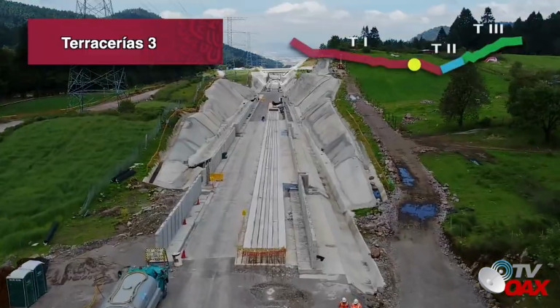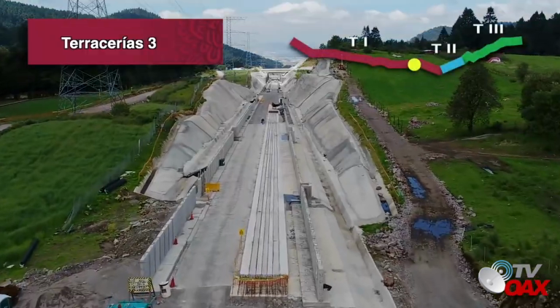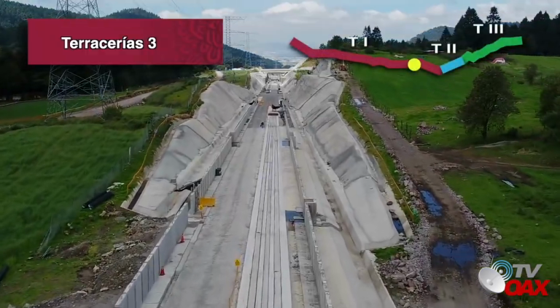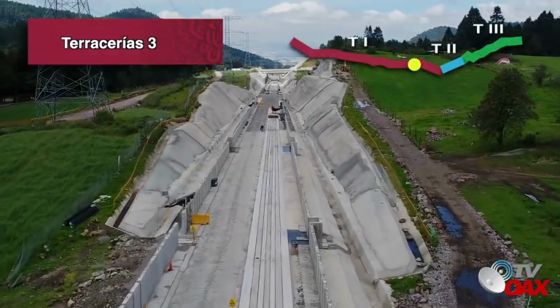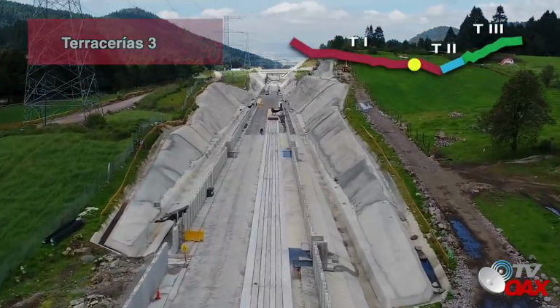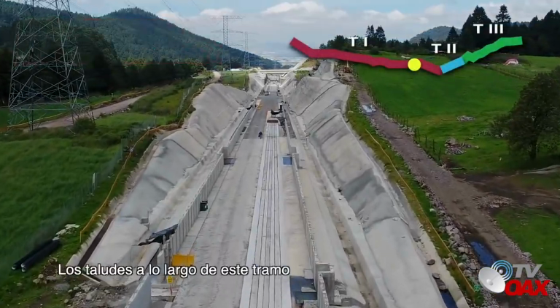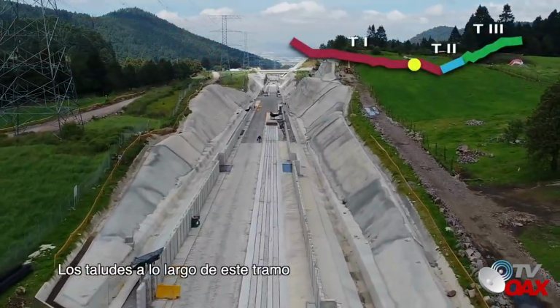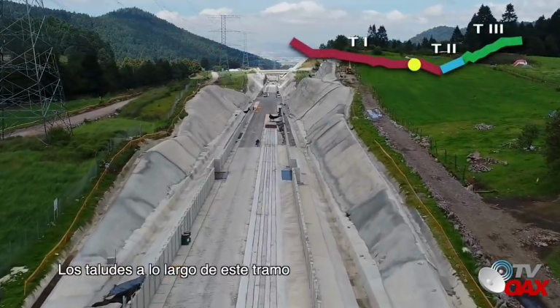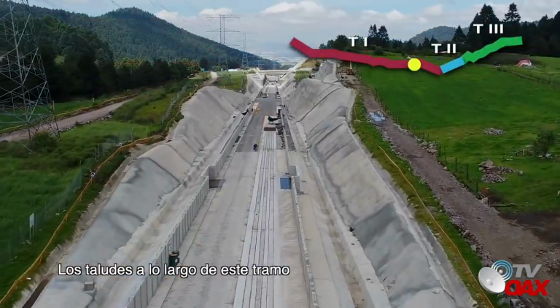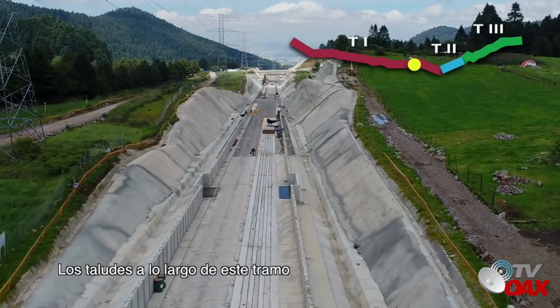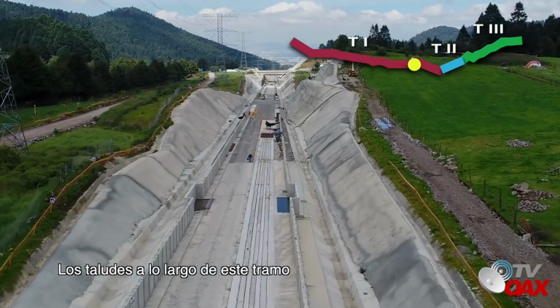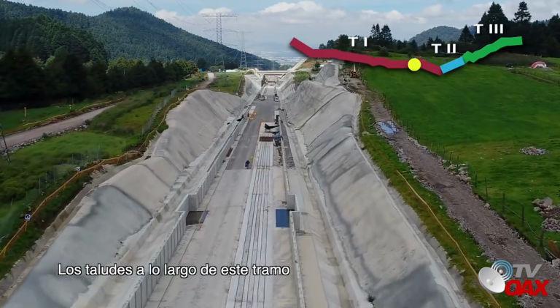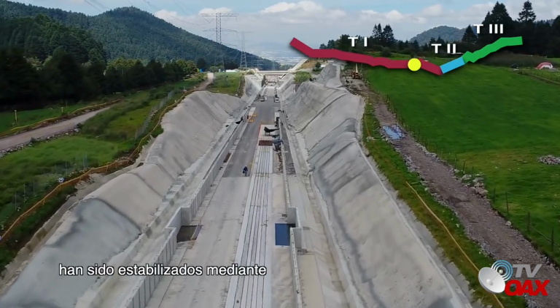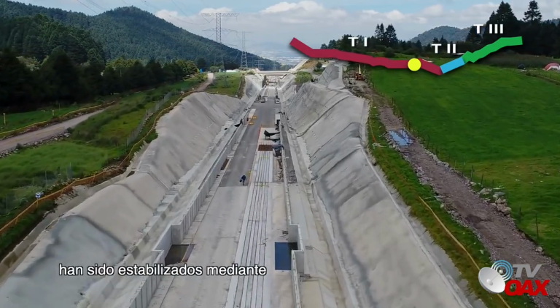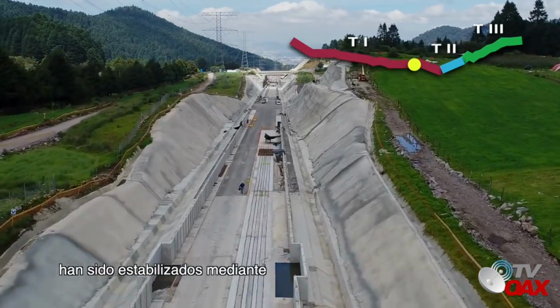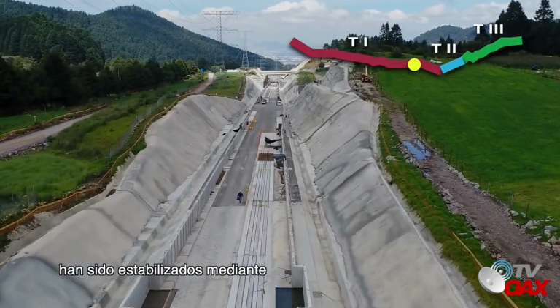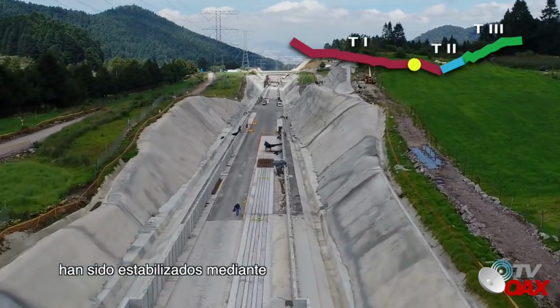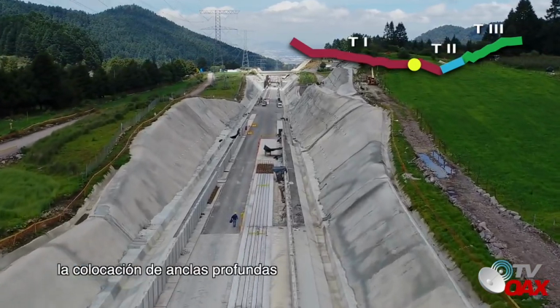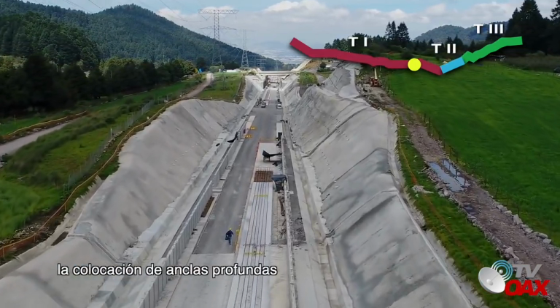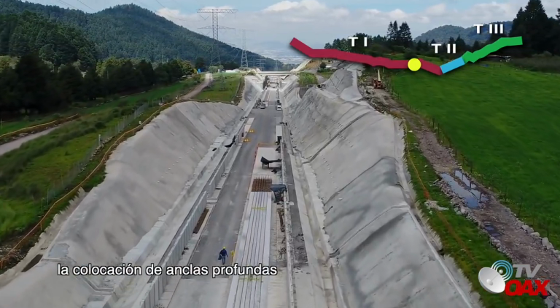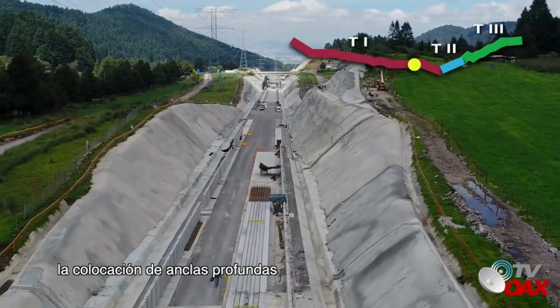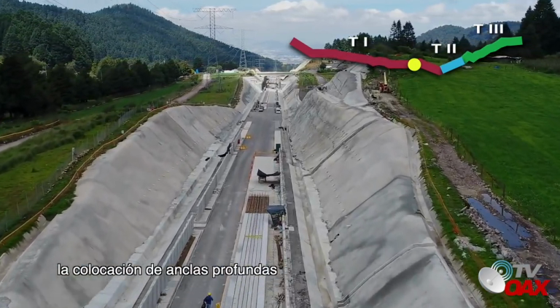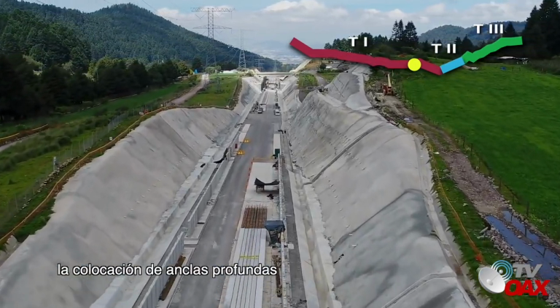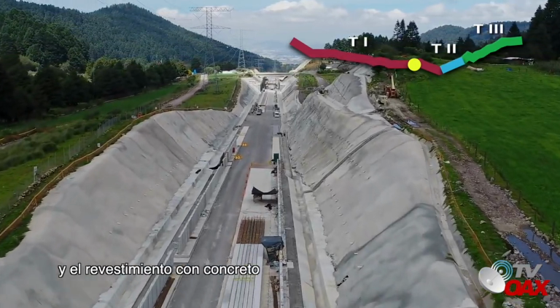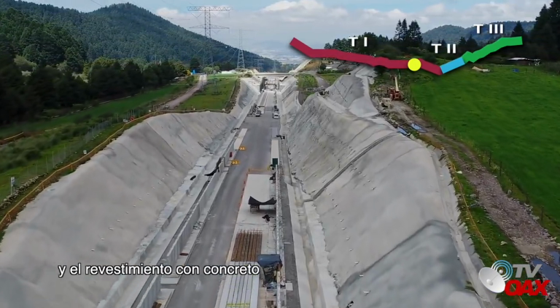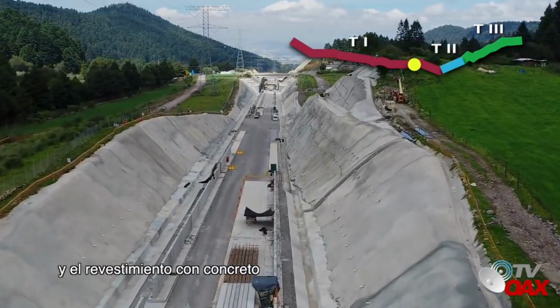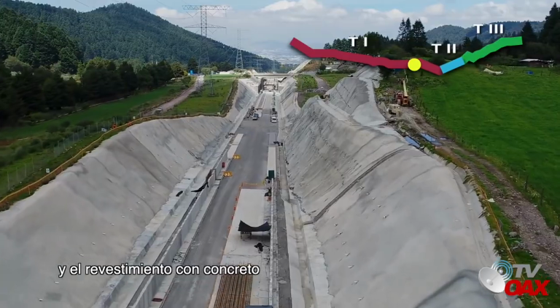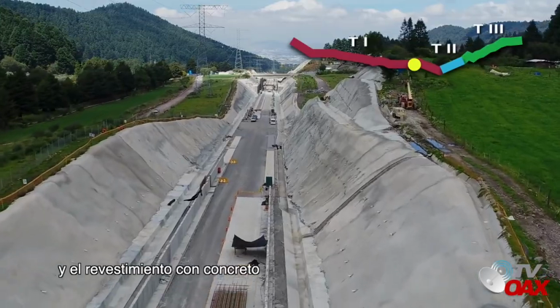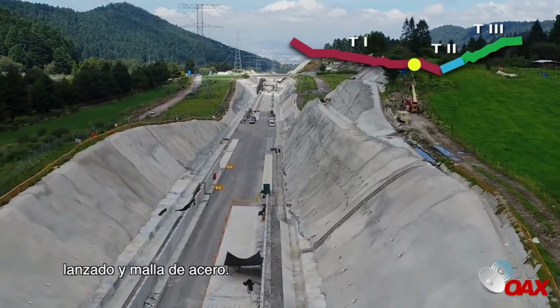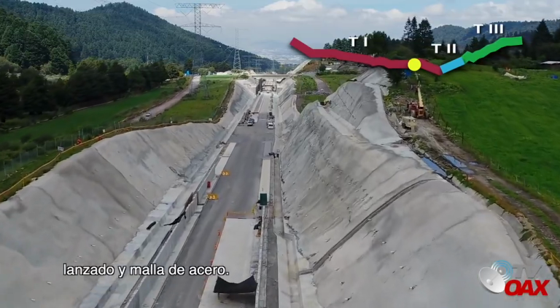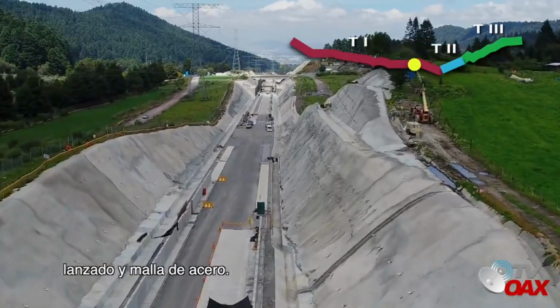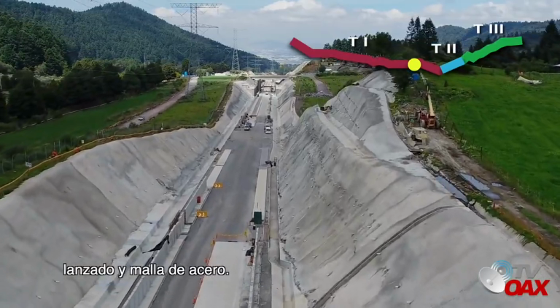Terracerías 3. Los taludes a lo largo de este tramo han sido estabilizados mediante la colocación de anclas profundas y el revestimiento con concreto lanzado y malla de acero.